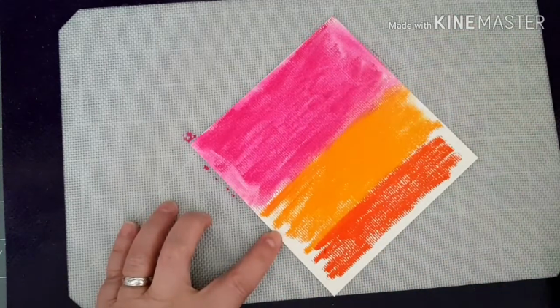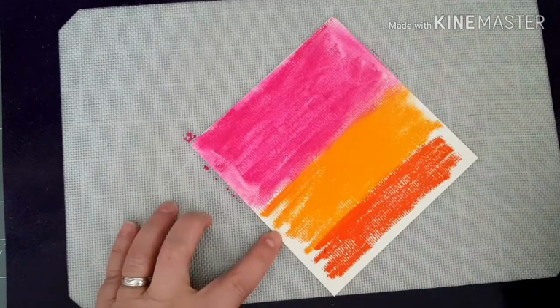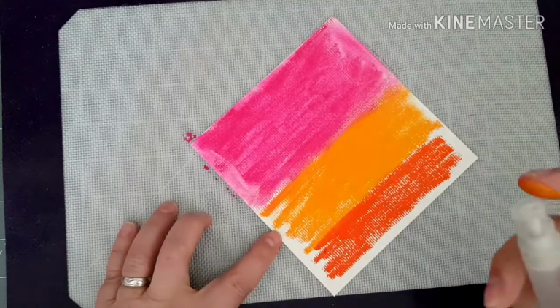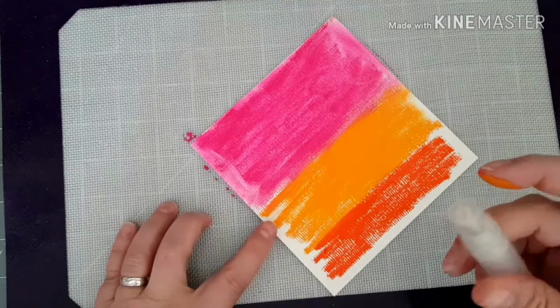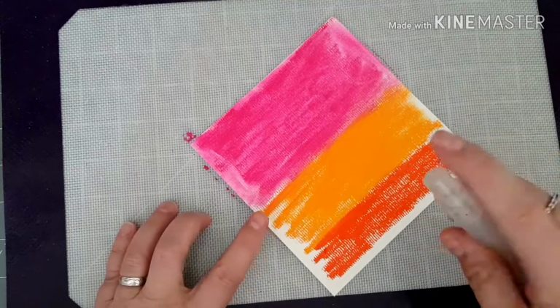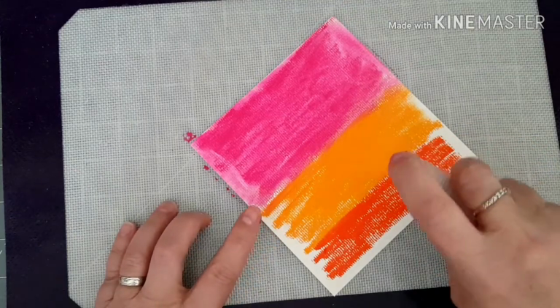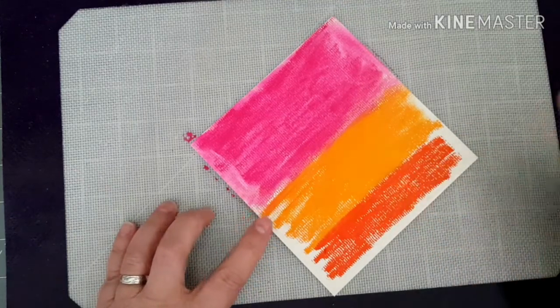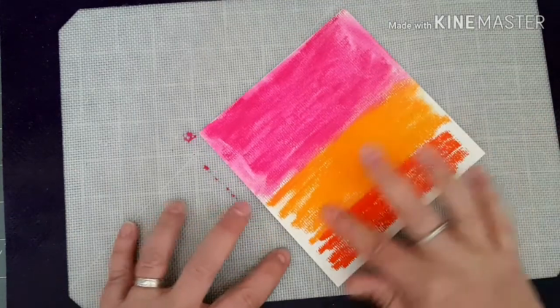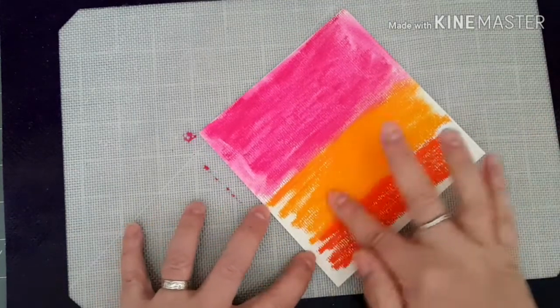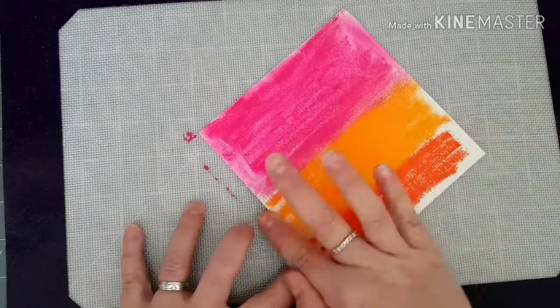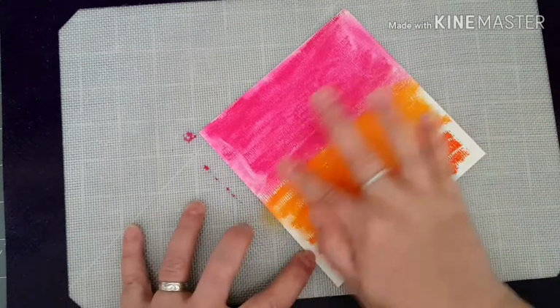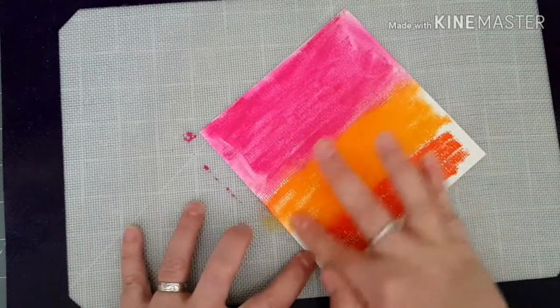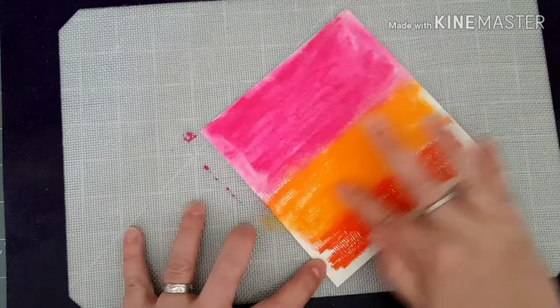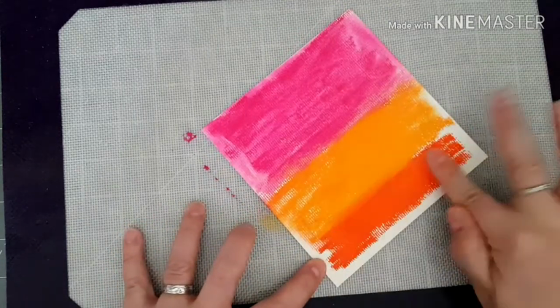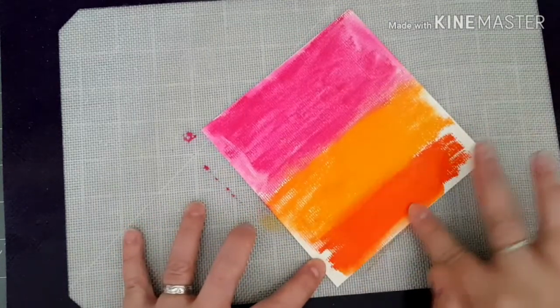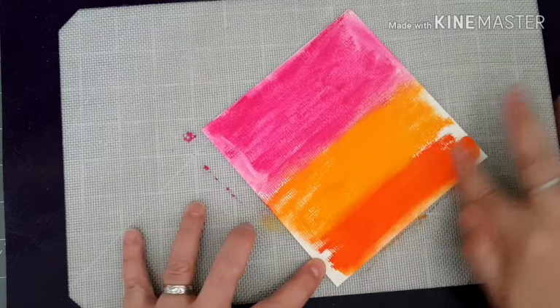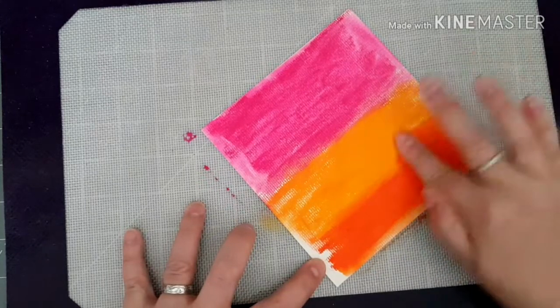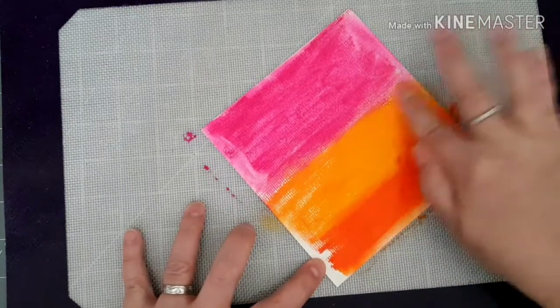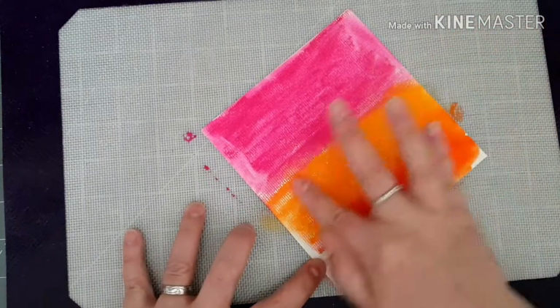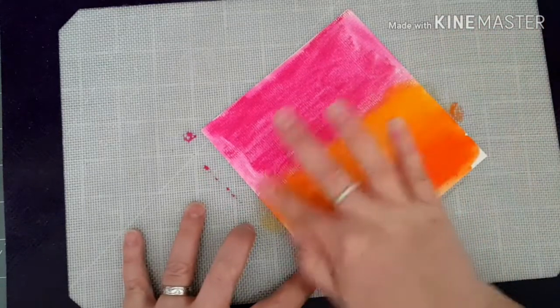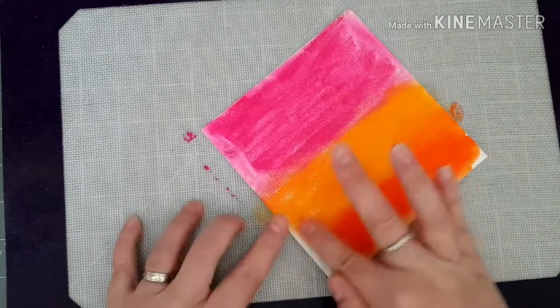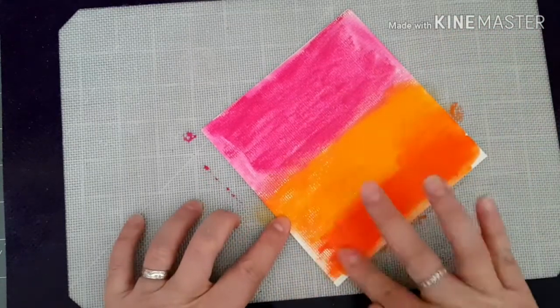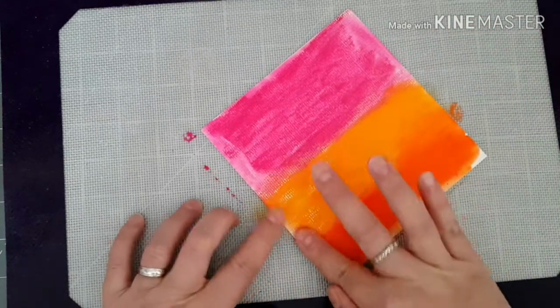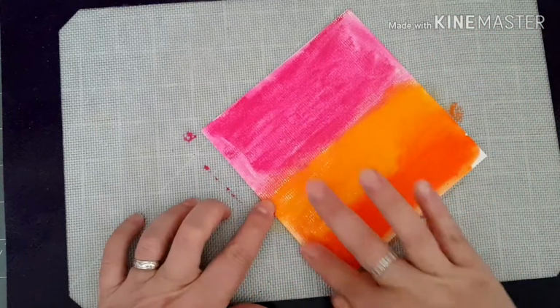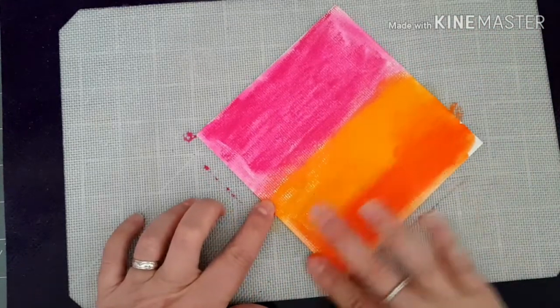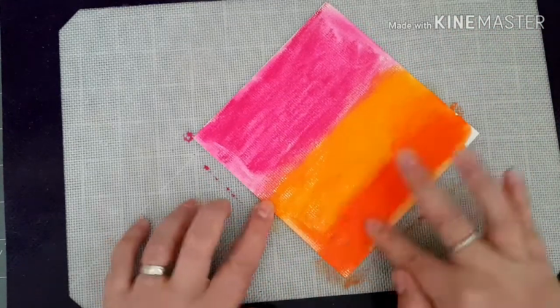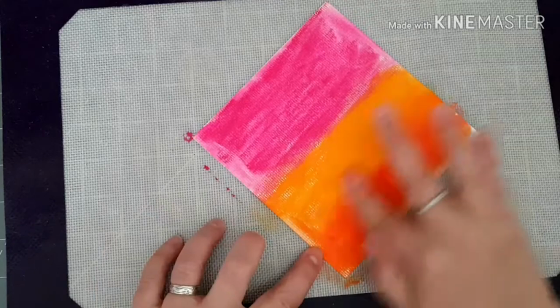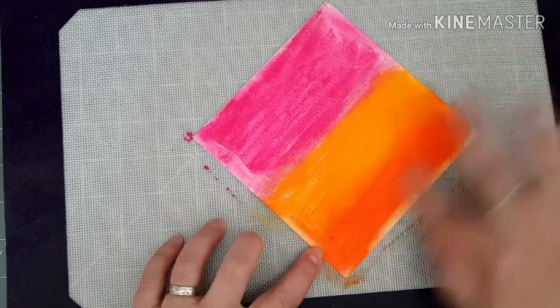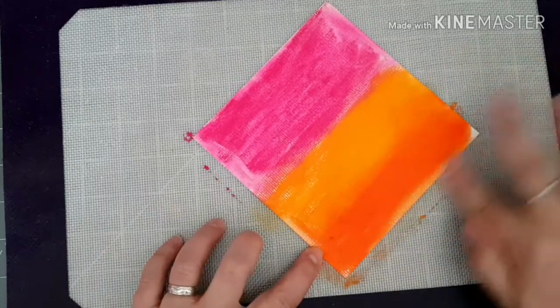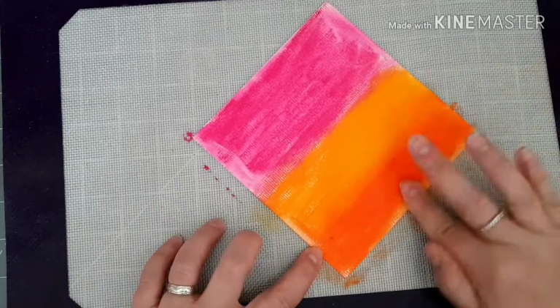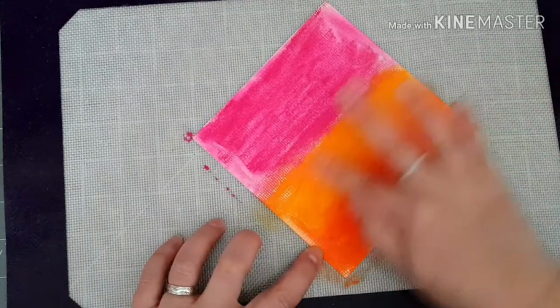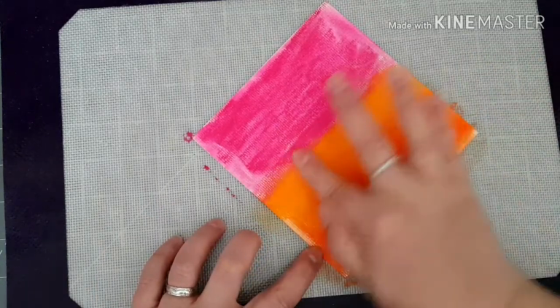I'm going to spritz it a little bit more, trying to blend the colors together.